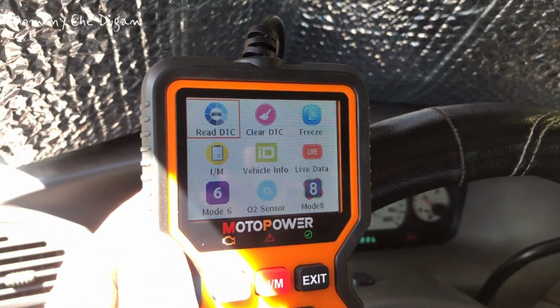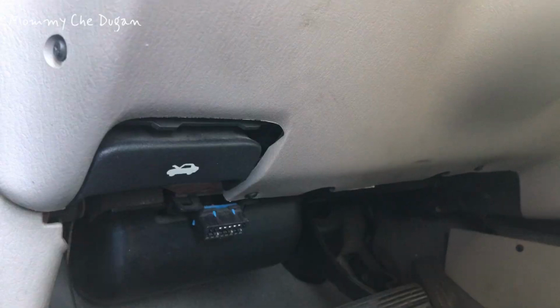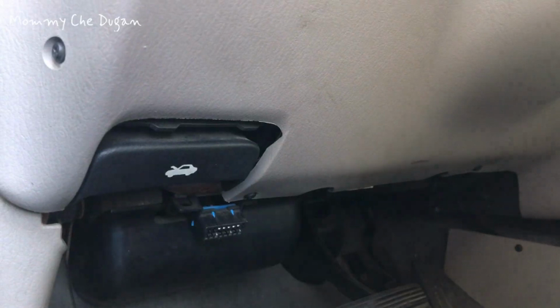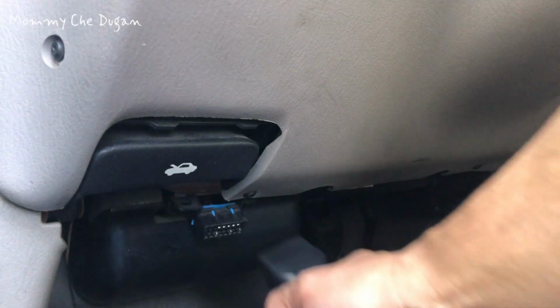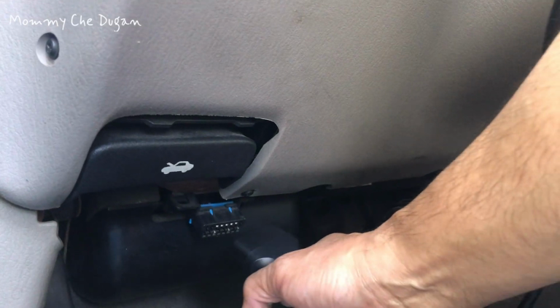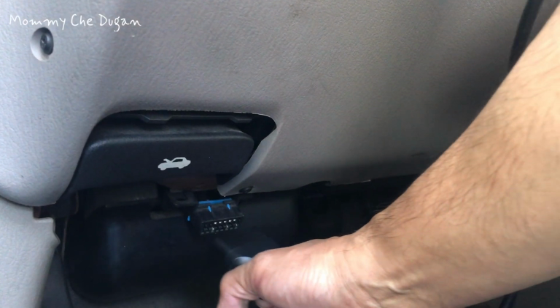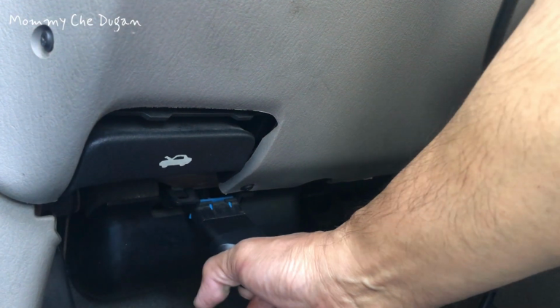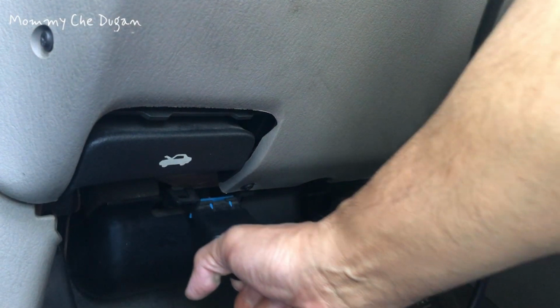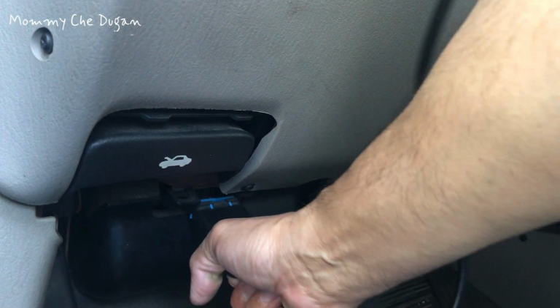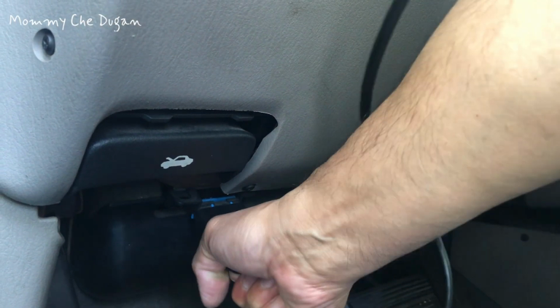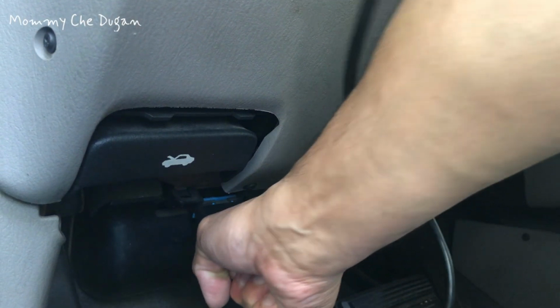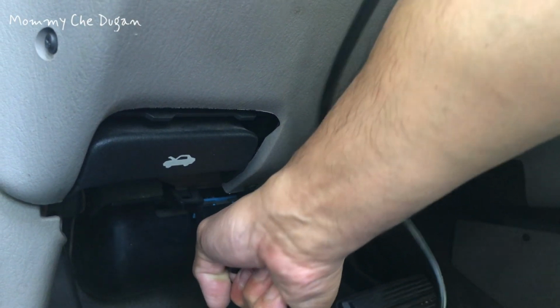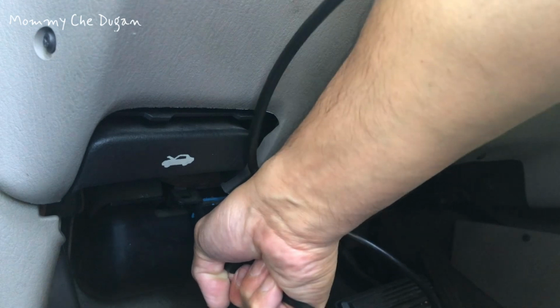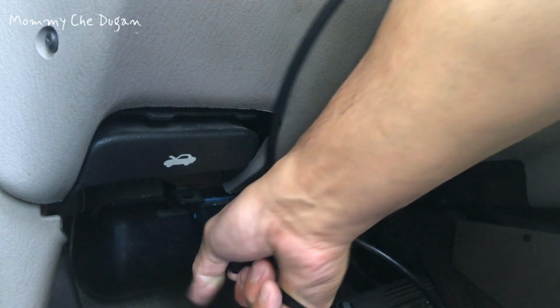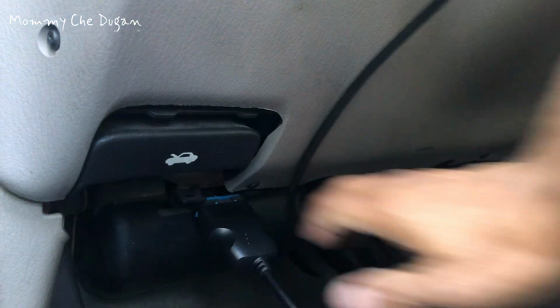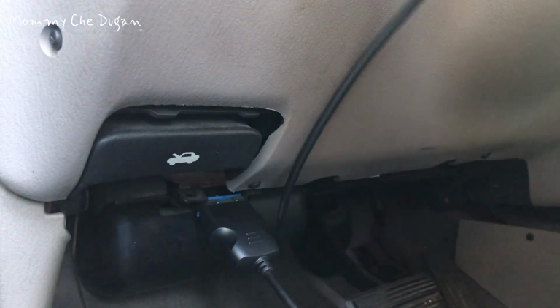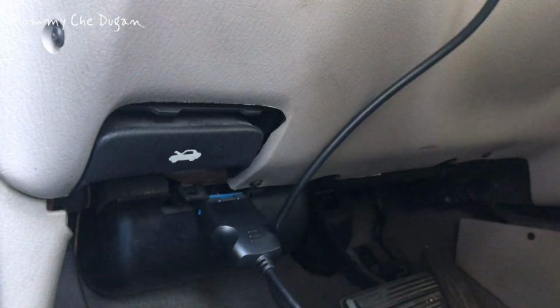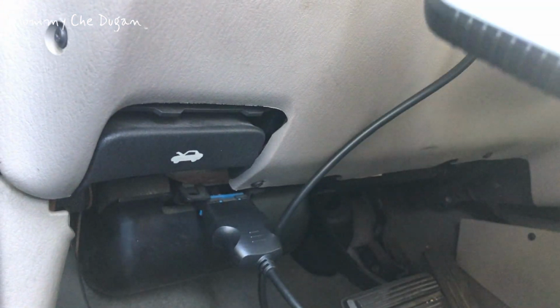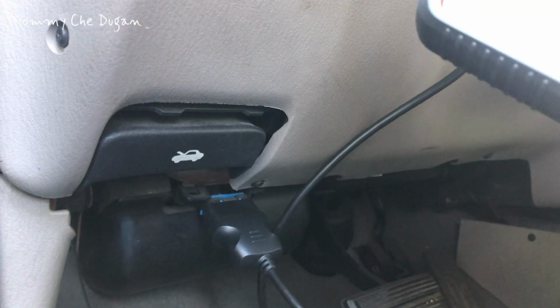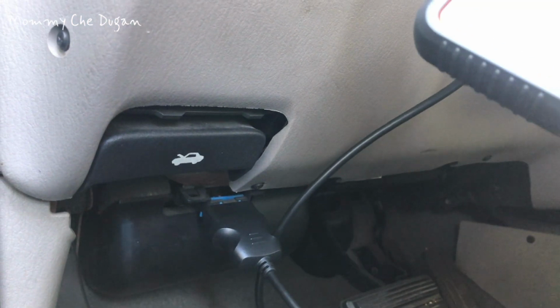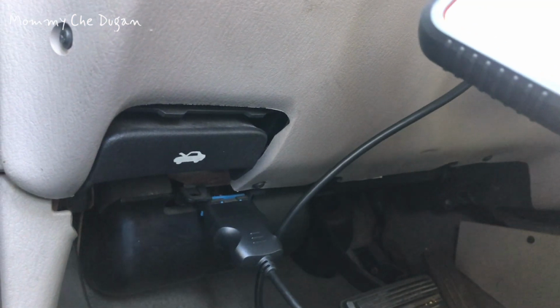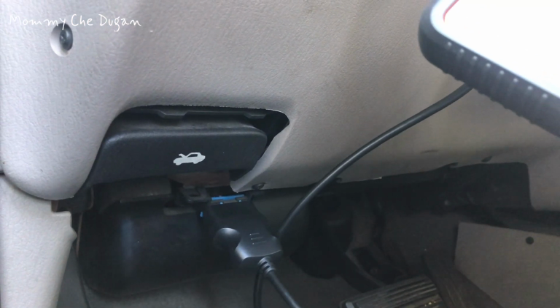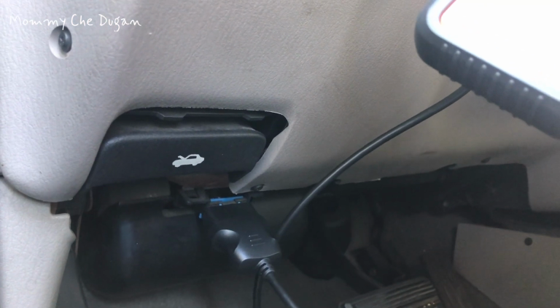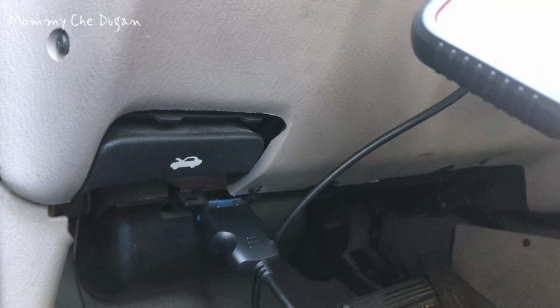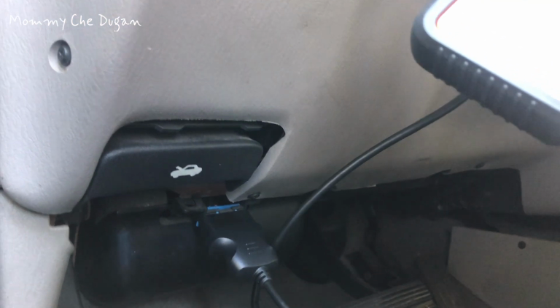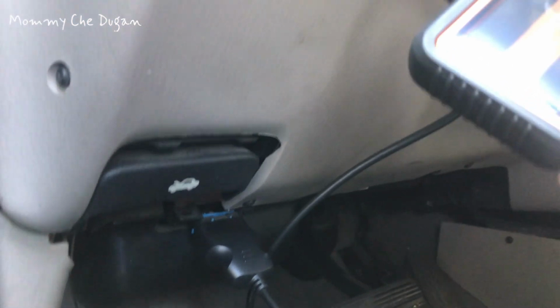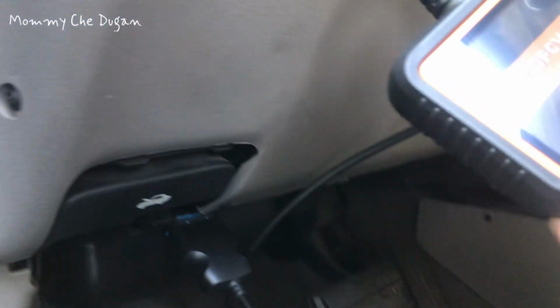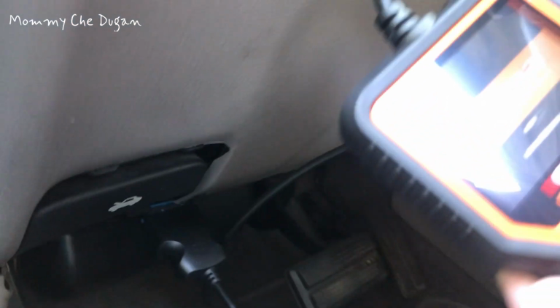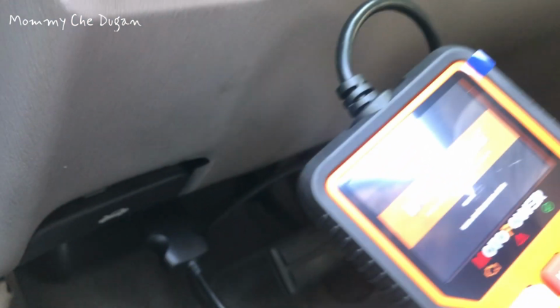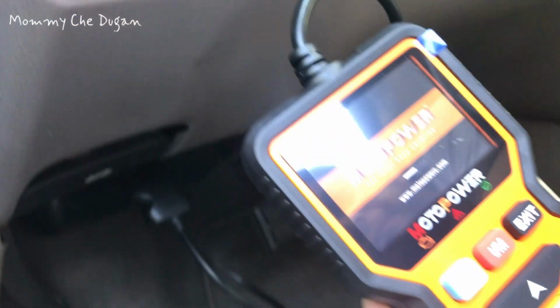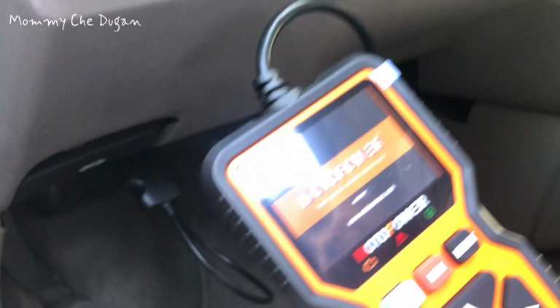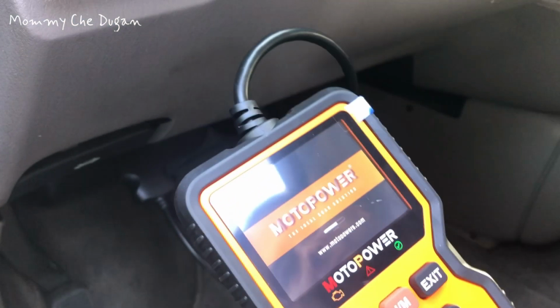This Car Code Reader Scanner doesn't need any battery or charger. The OBD reader gets its power directly from the vehicle through the OBD data link connector.